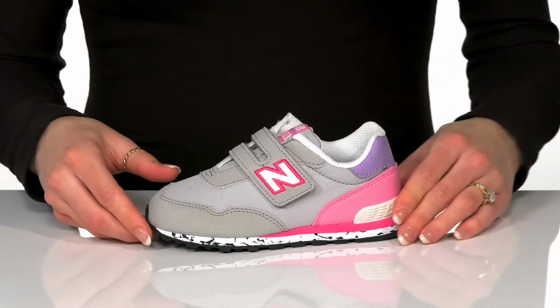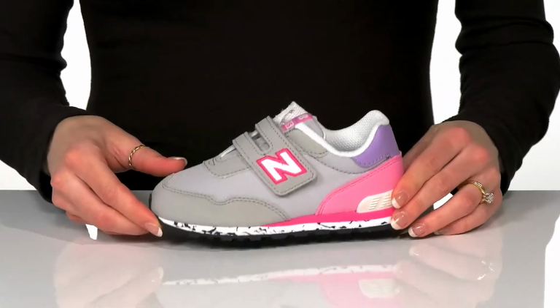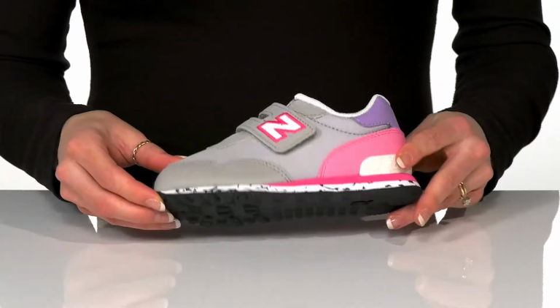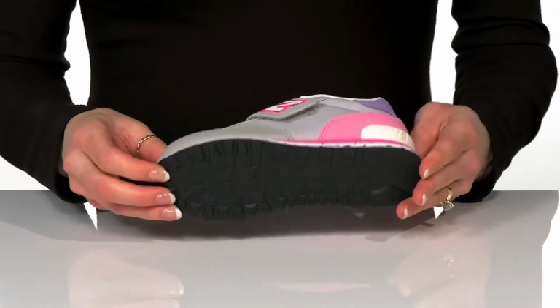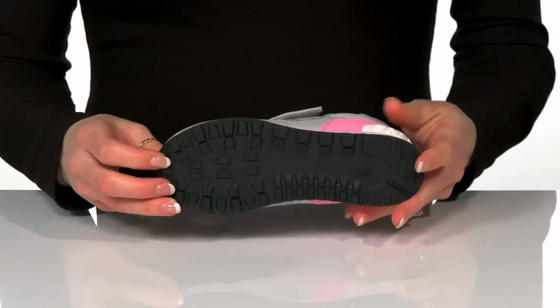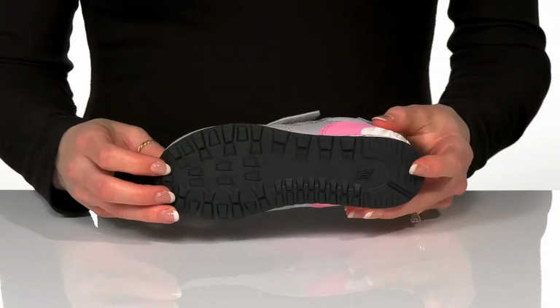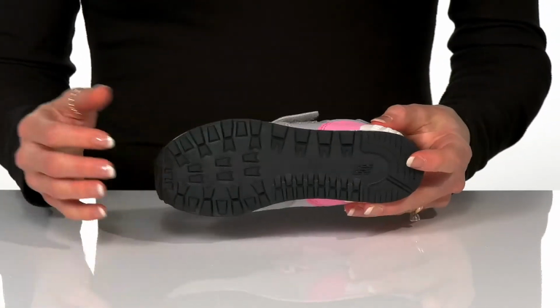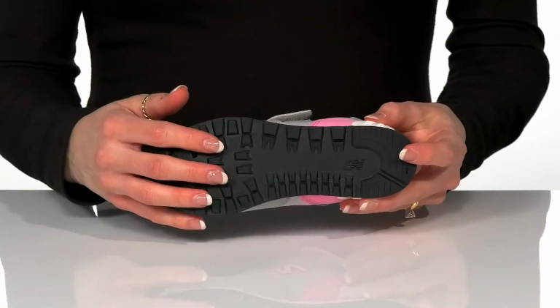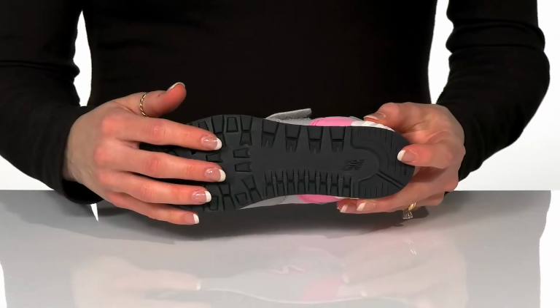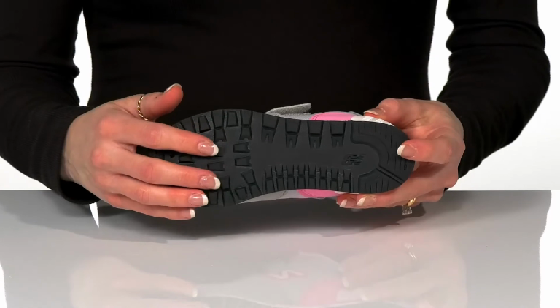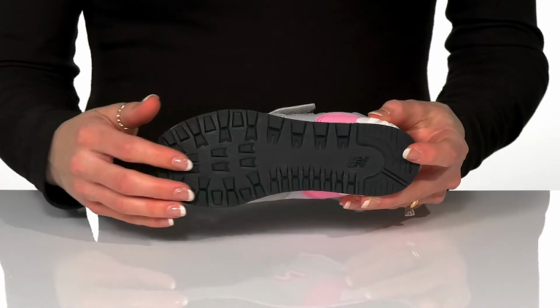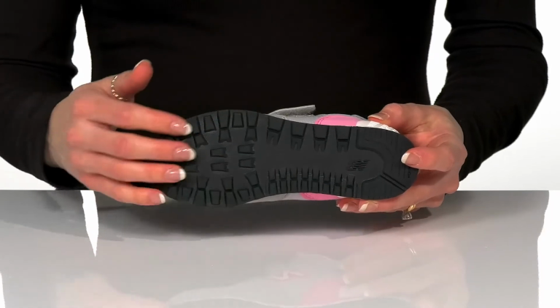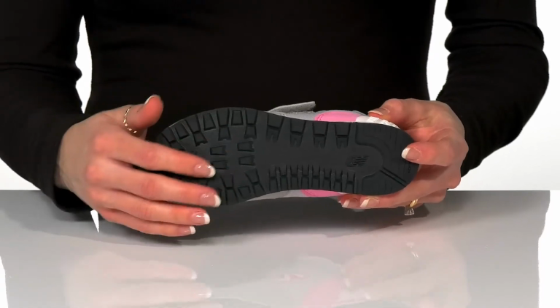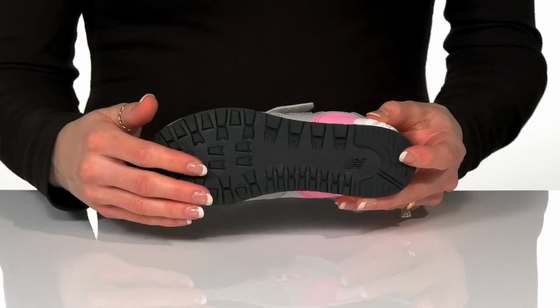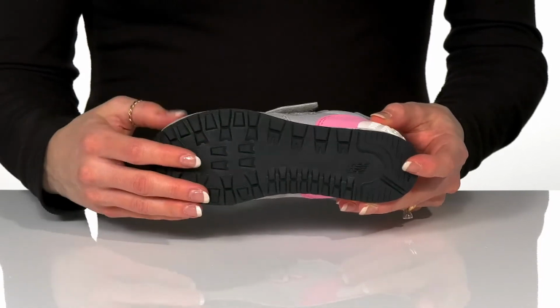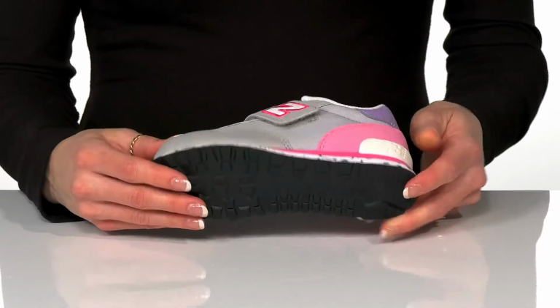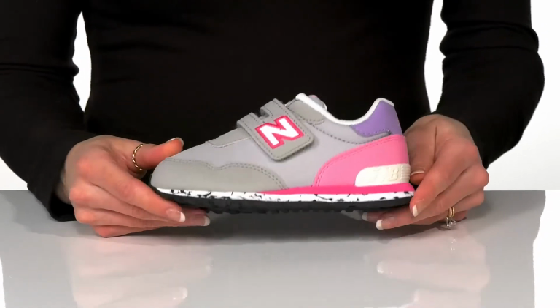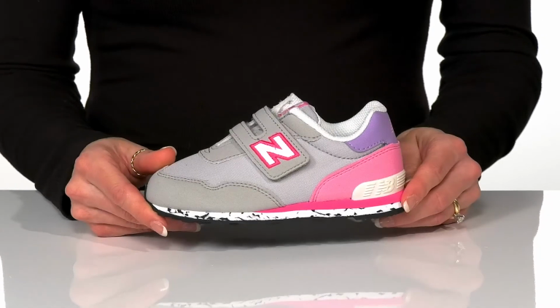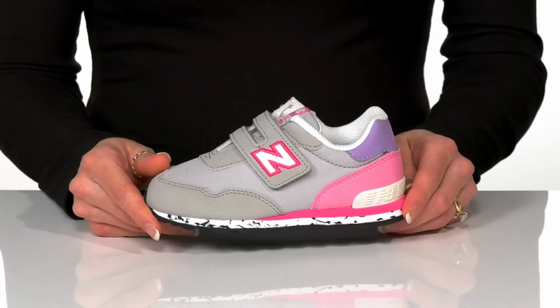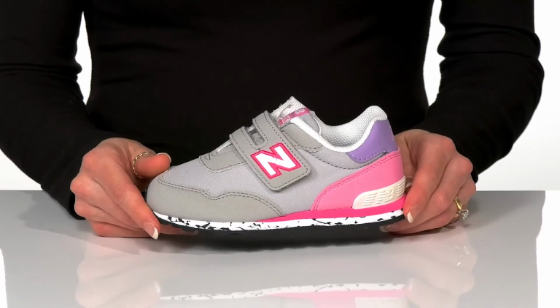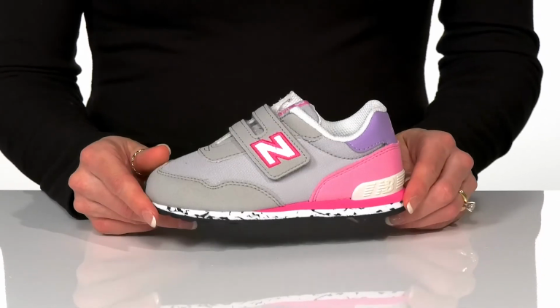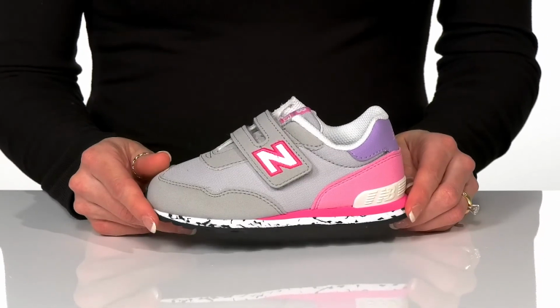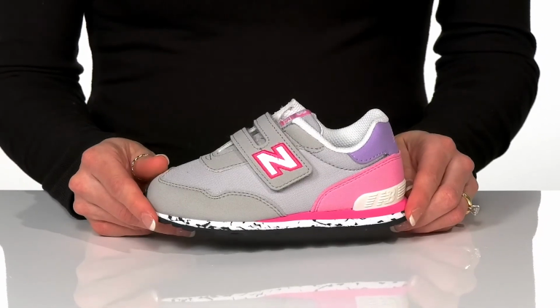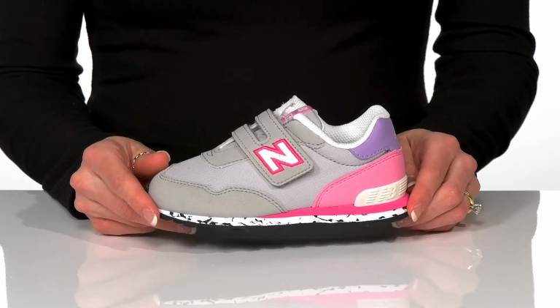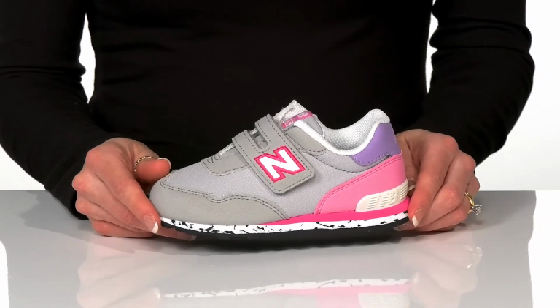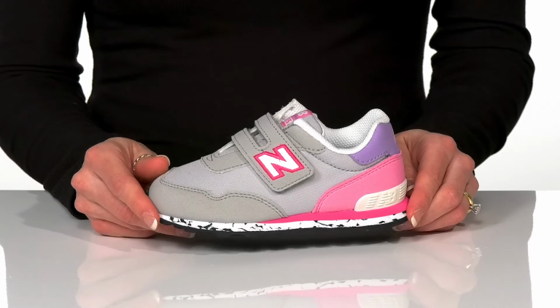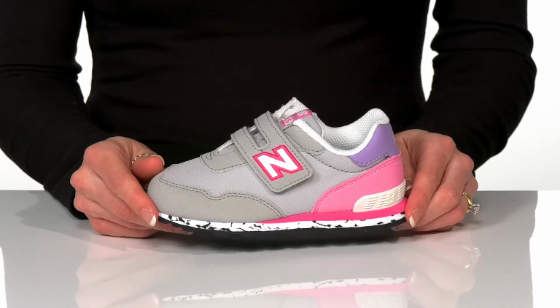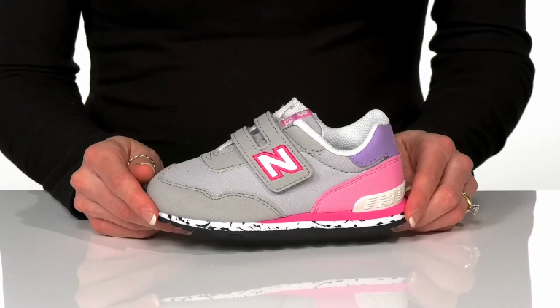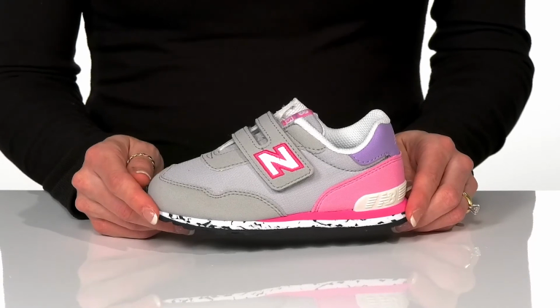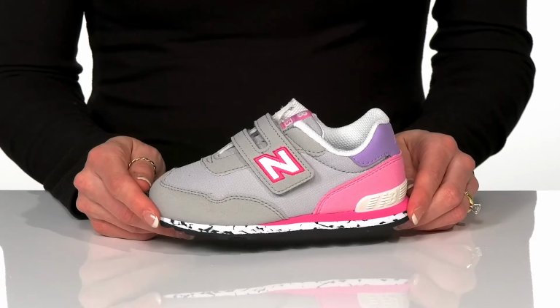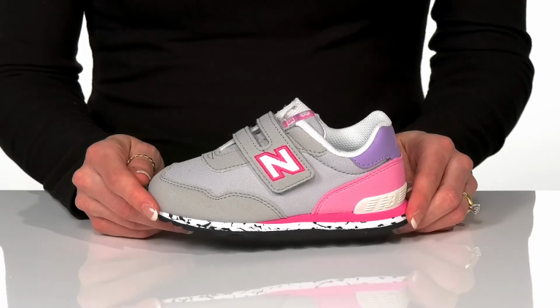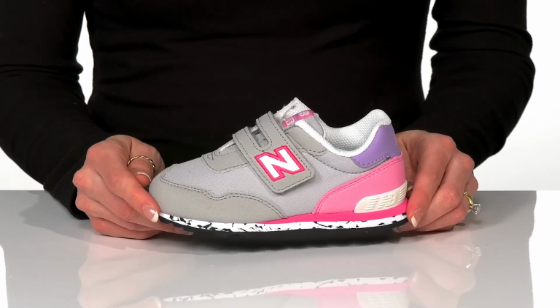Your little one can also get a lot of traction underneath with the rubber outsole. And these will look great with little denim jeans and a hoodie for a stylish and trendy look.